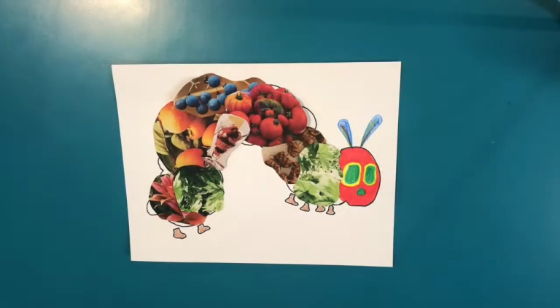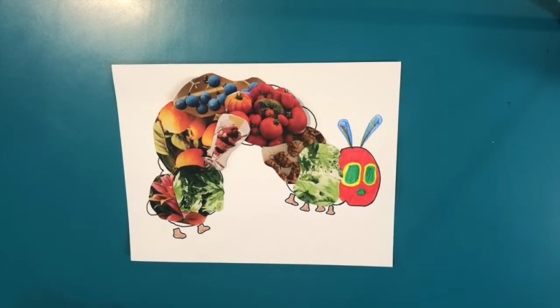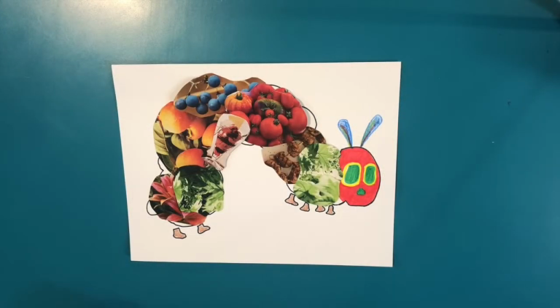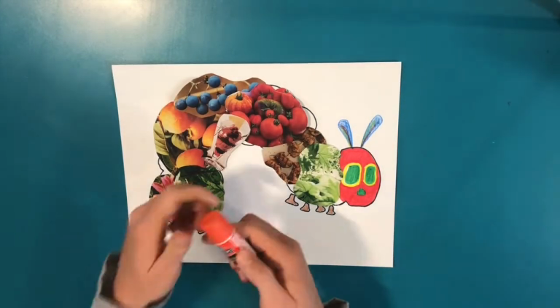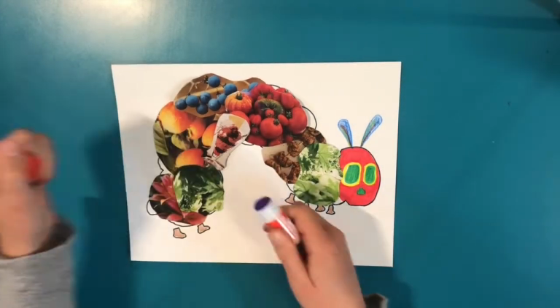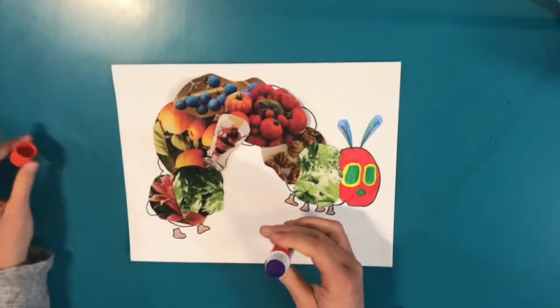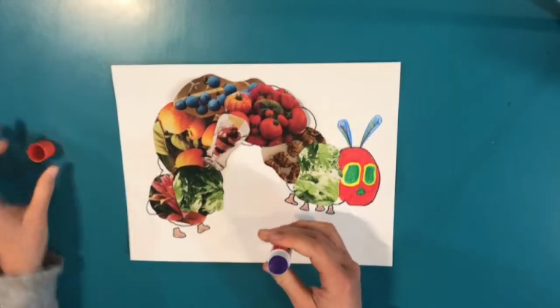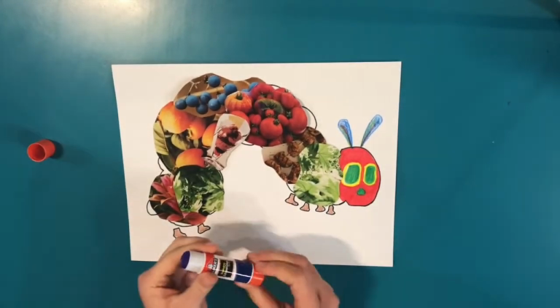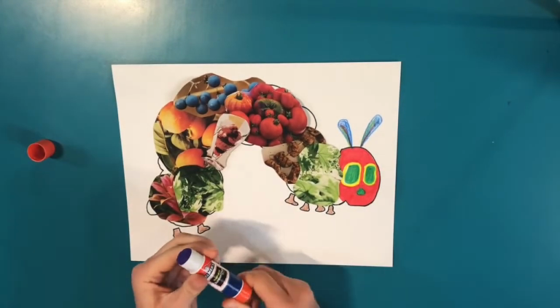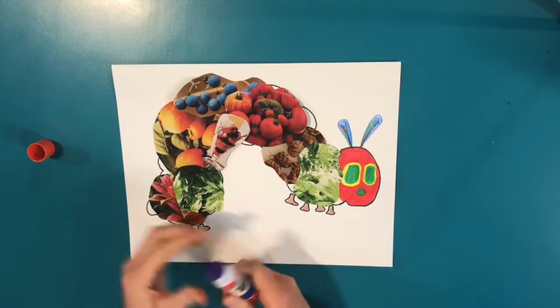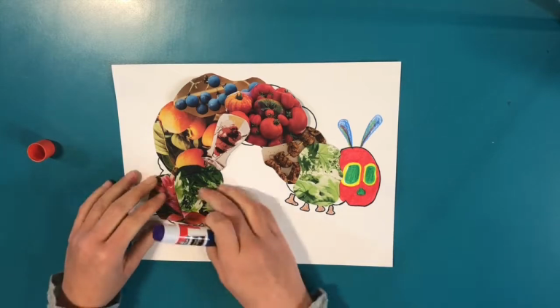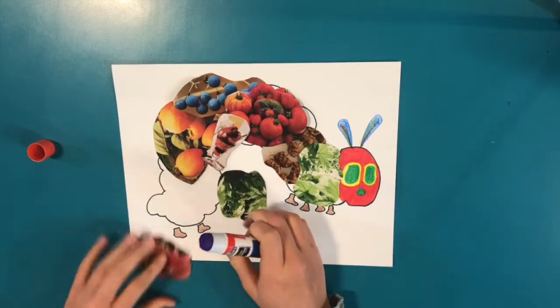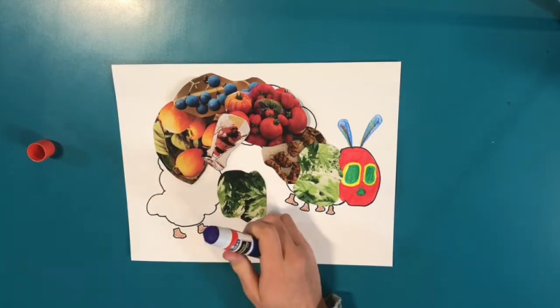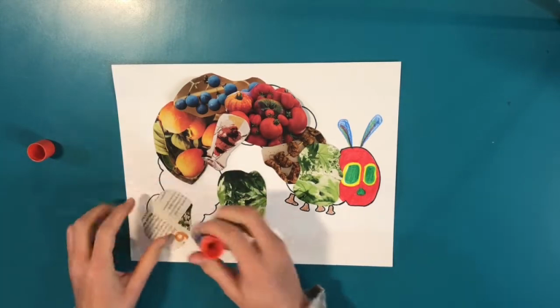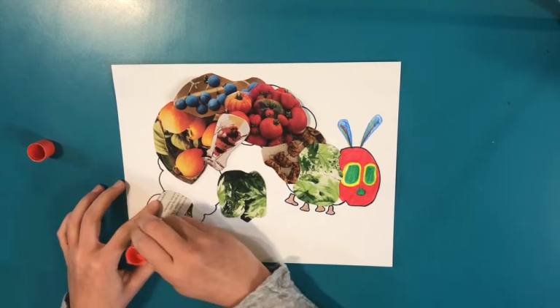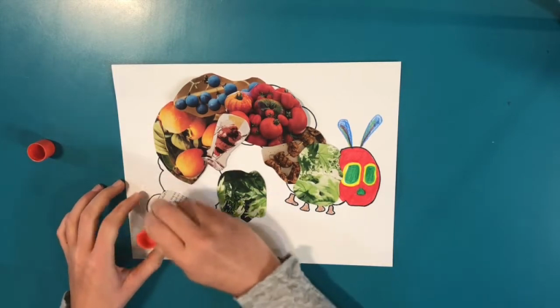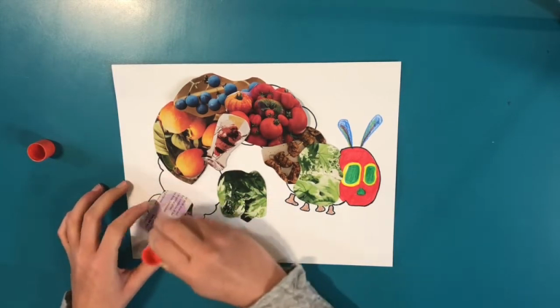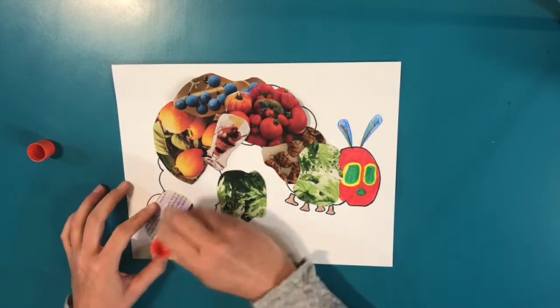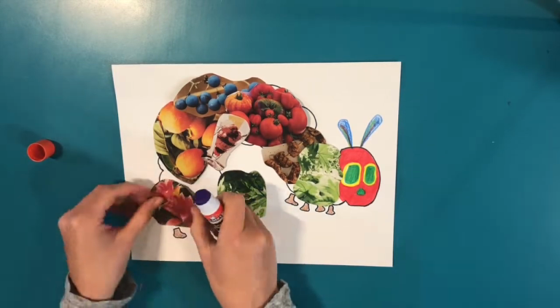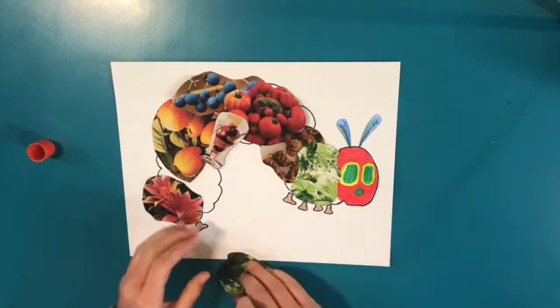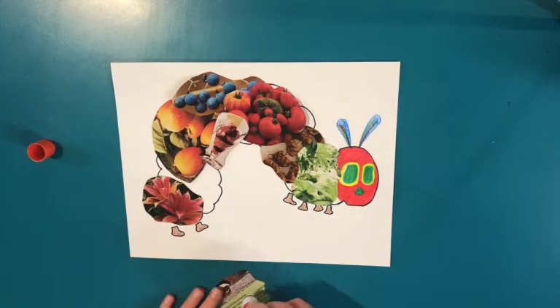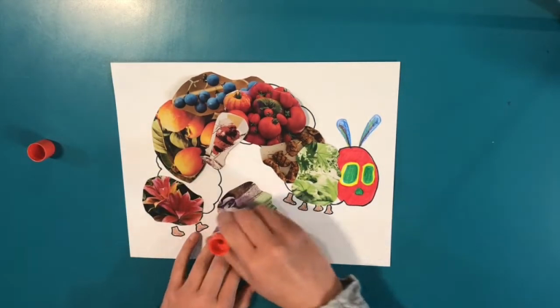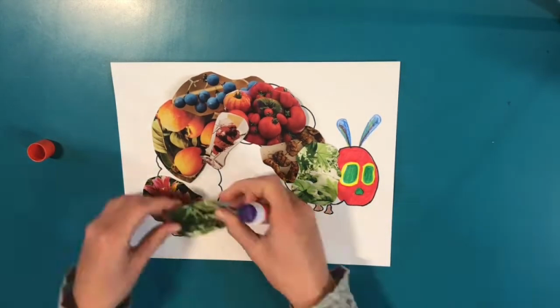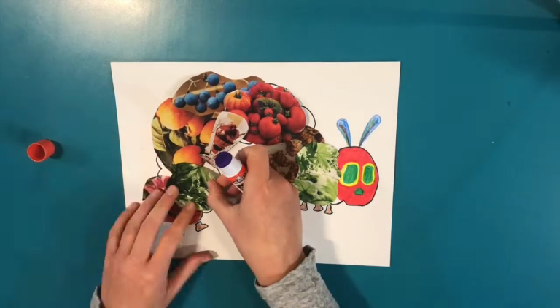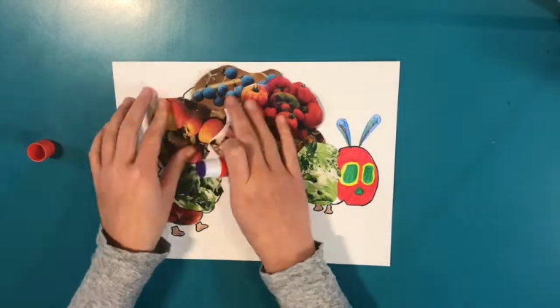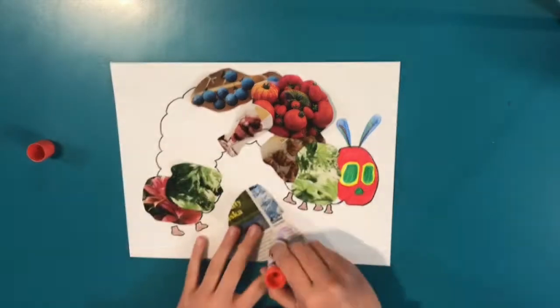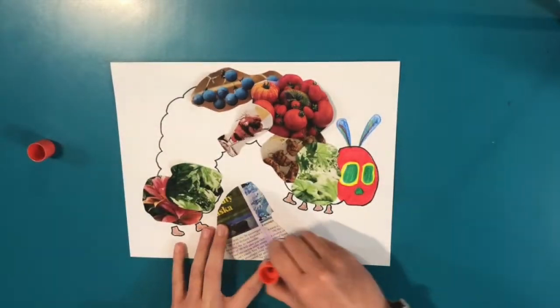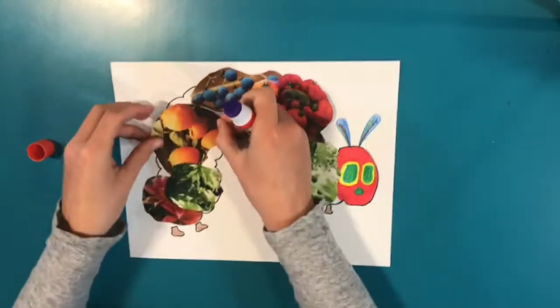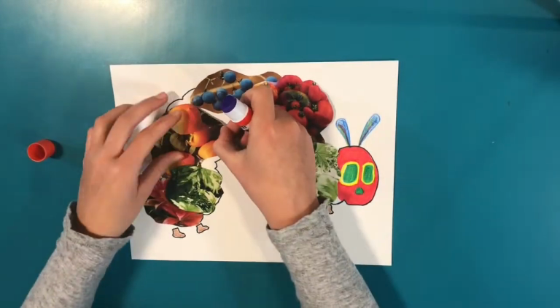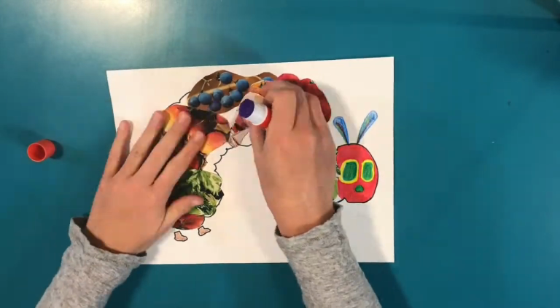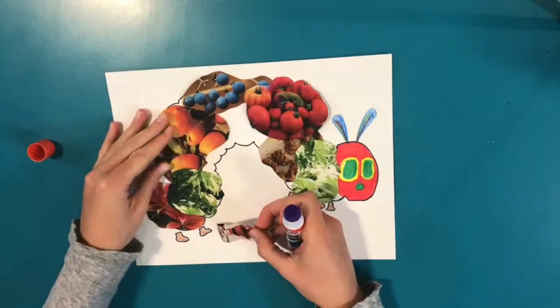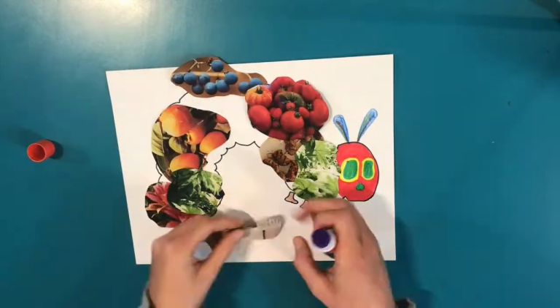Now that you've arranged all your pictures, it's time to begin gluing. I'd recommend leaving the pictures where they are while you glue, so you don't misplace them.